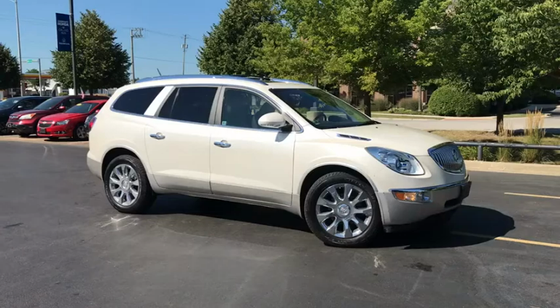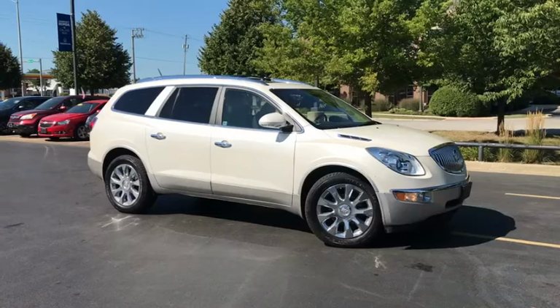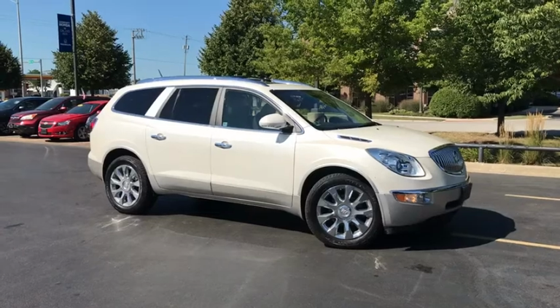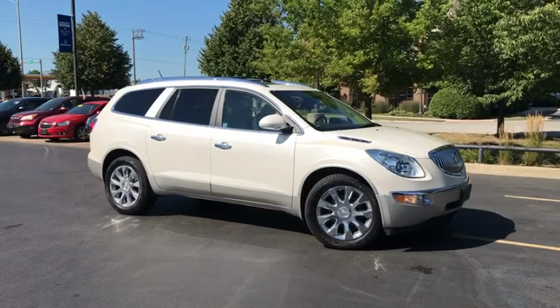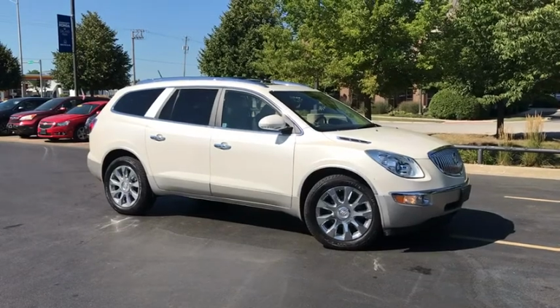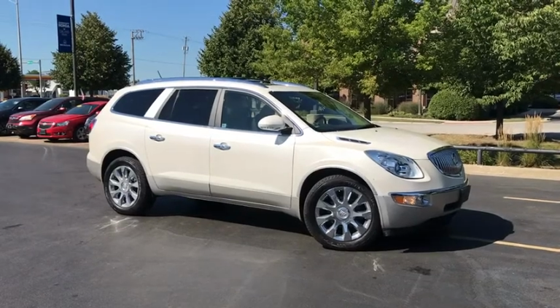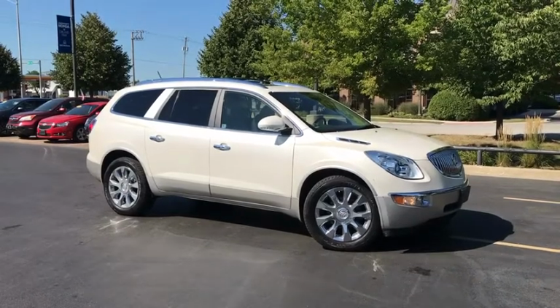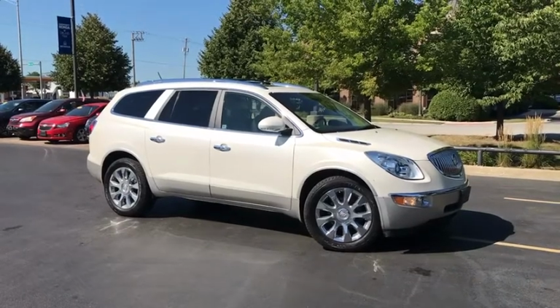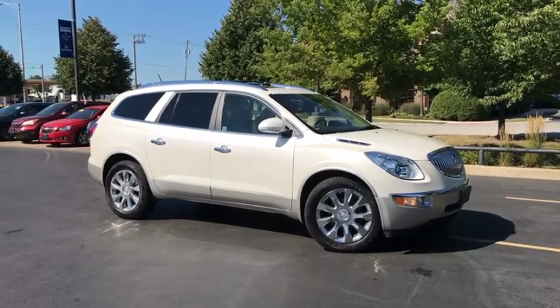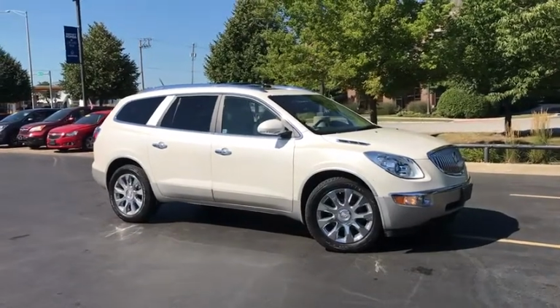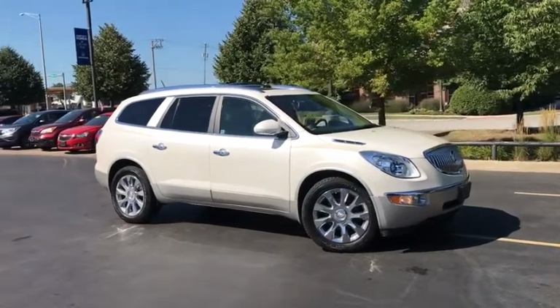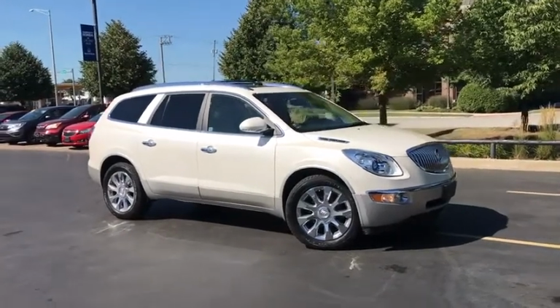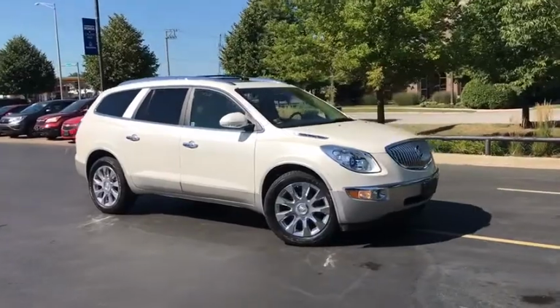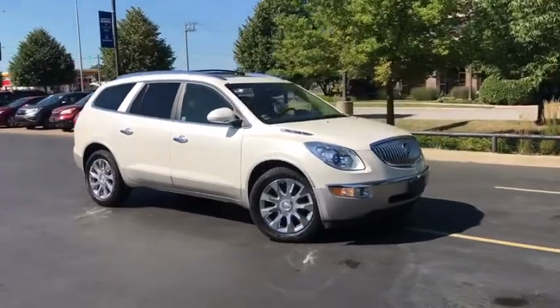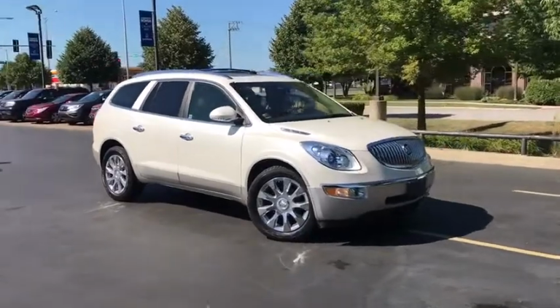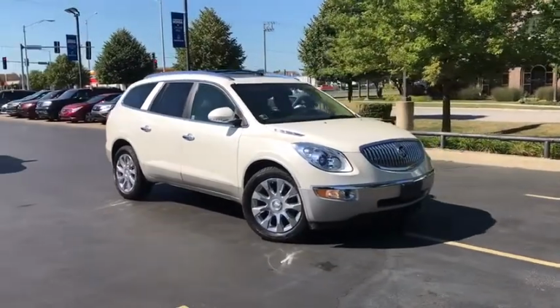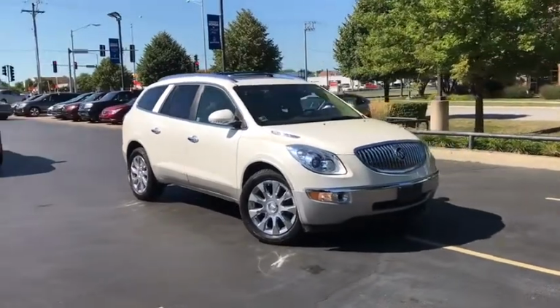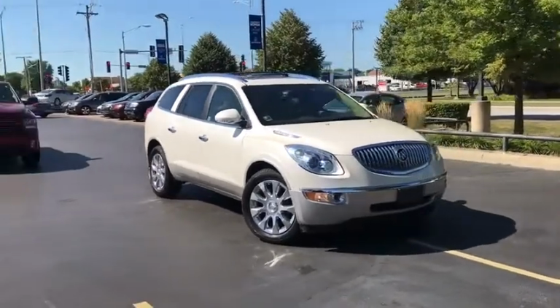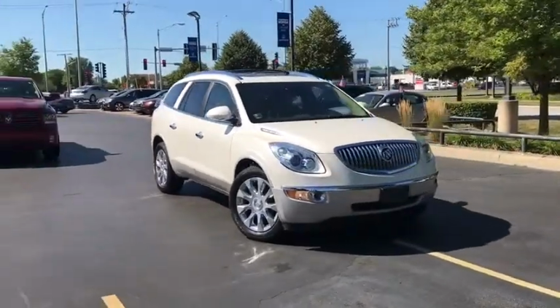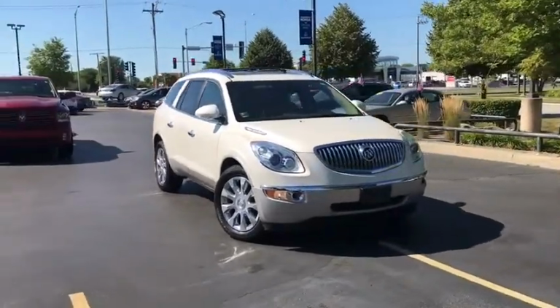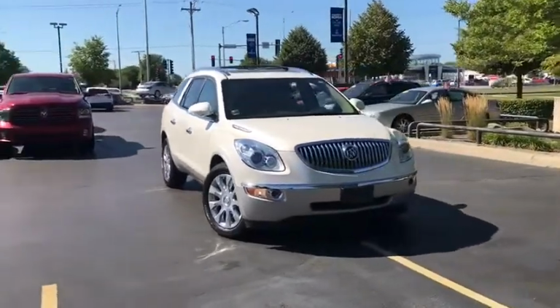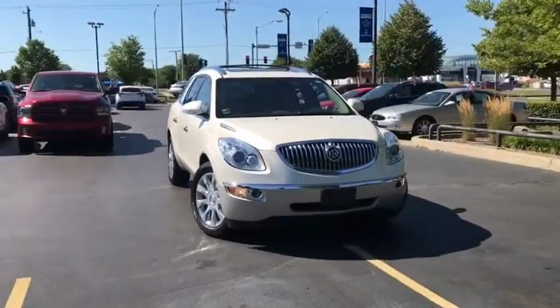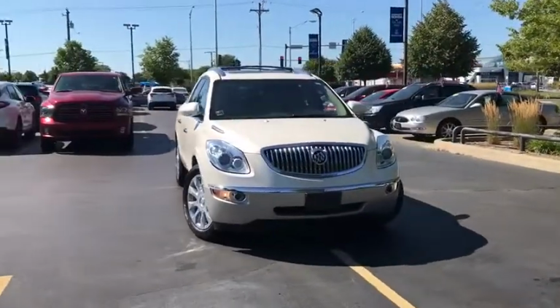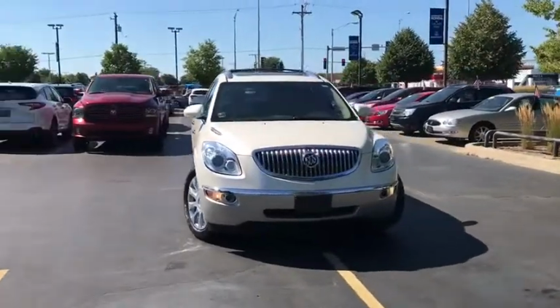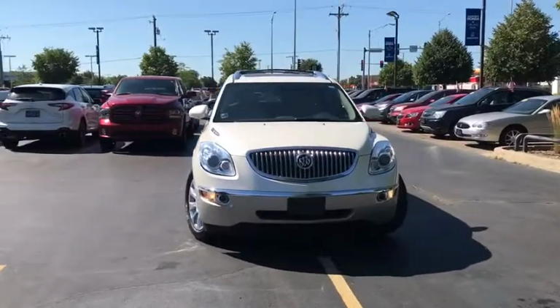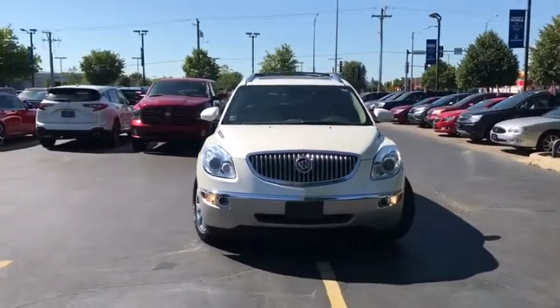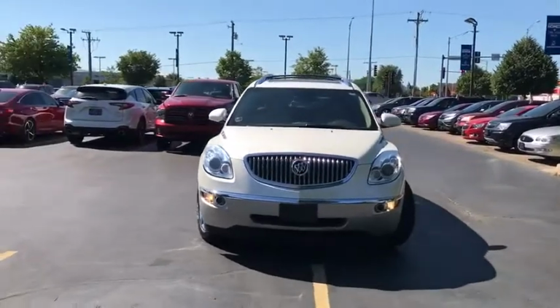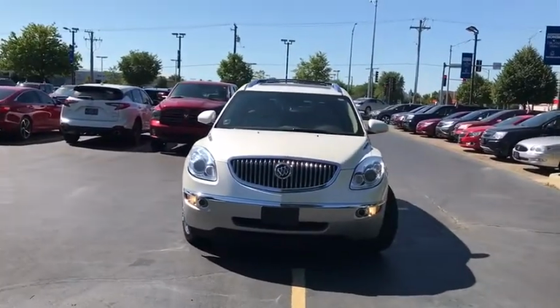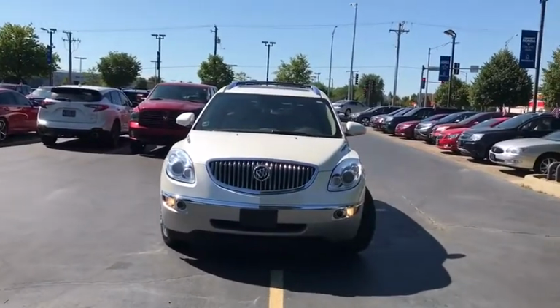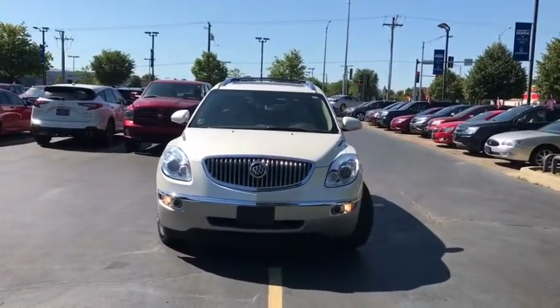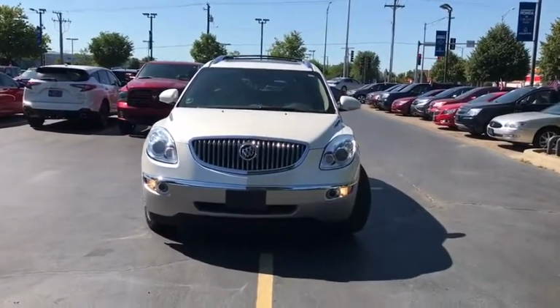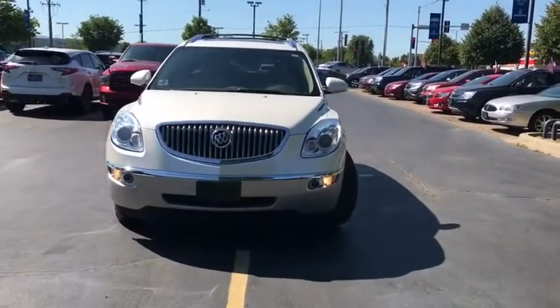We are pleased to show you the 2011 Buick Enclave. The Enclave offers three rows of seats standard. Not only is it roomy and stylish, but Buick really did its homework on this vehicle. They did not cut any corners.